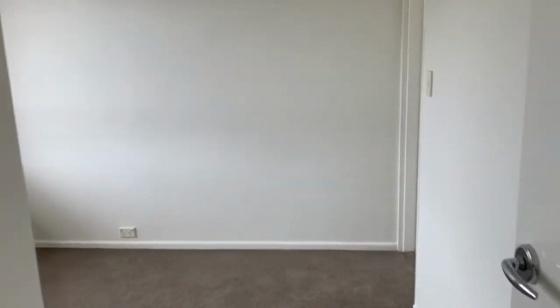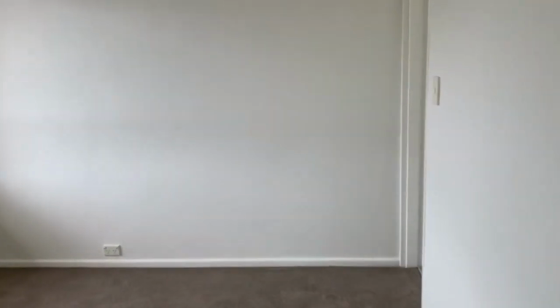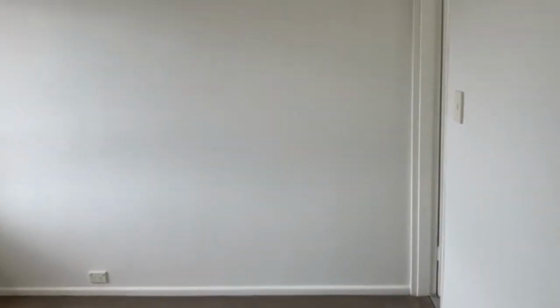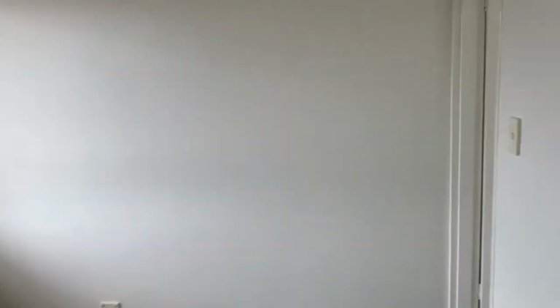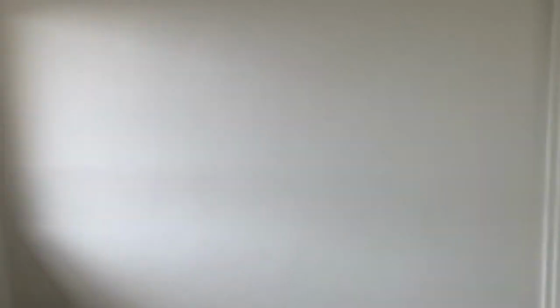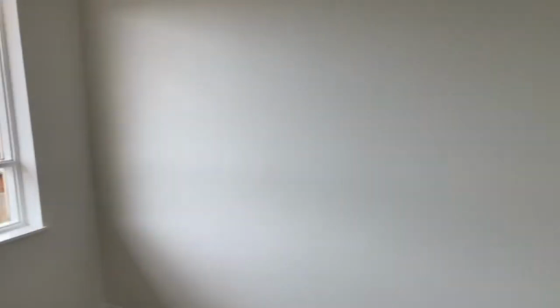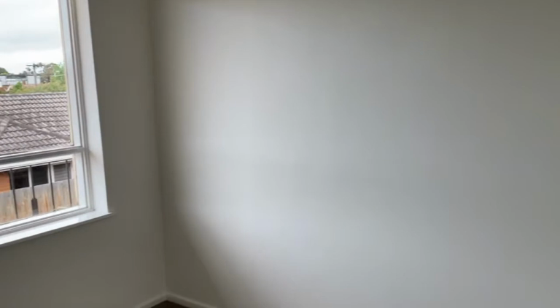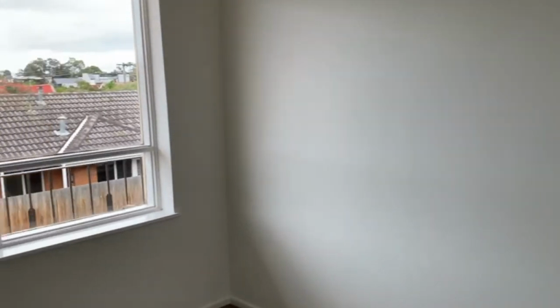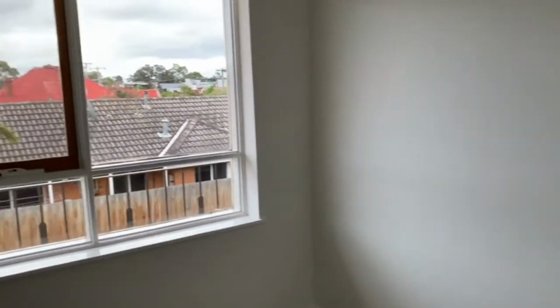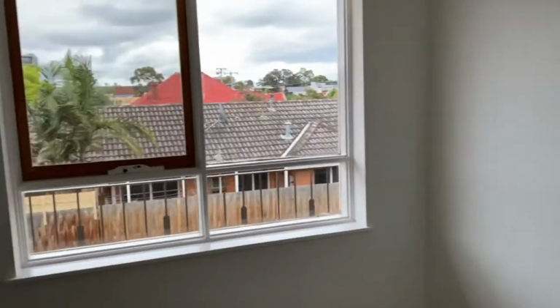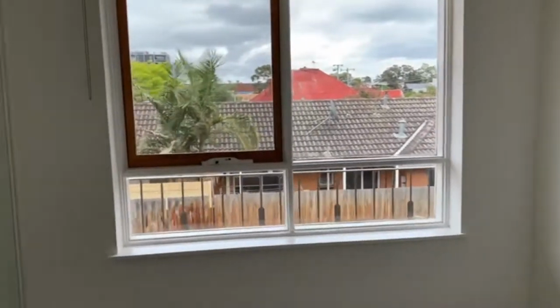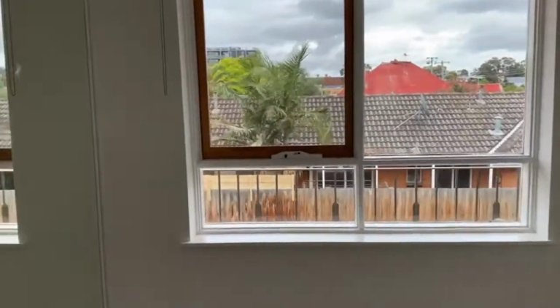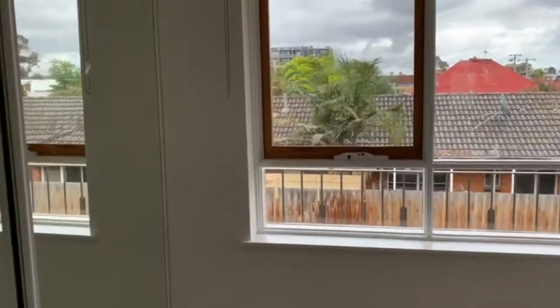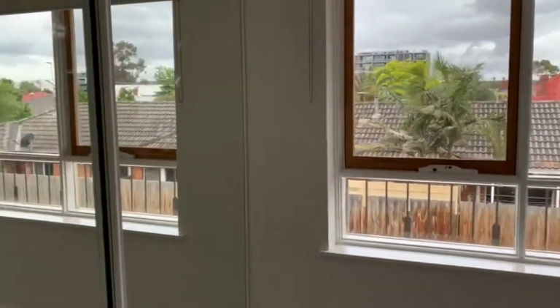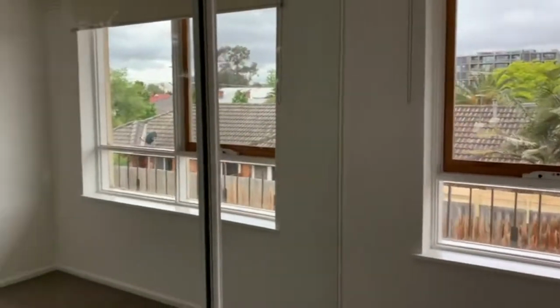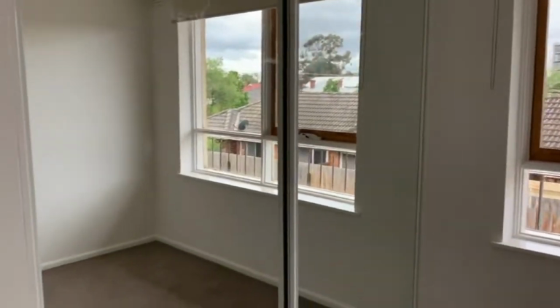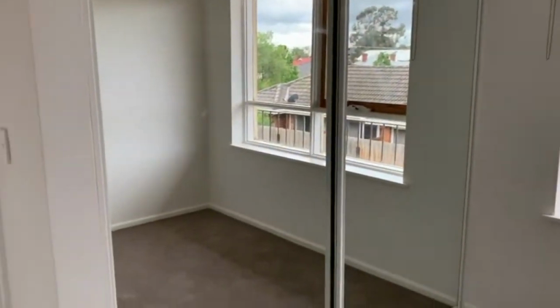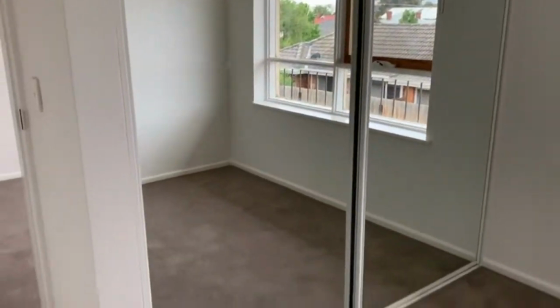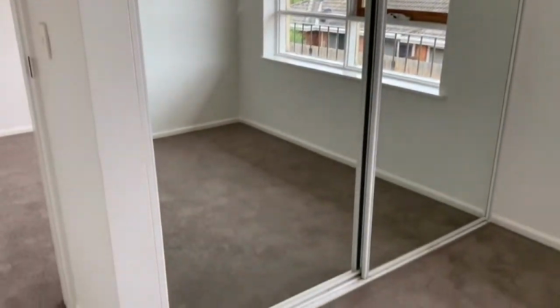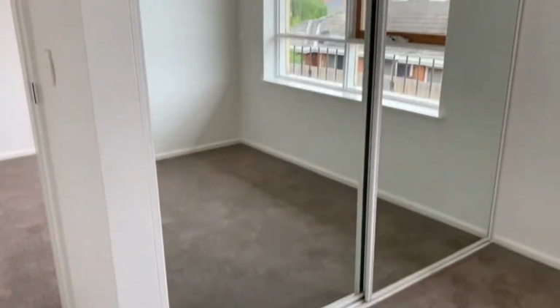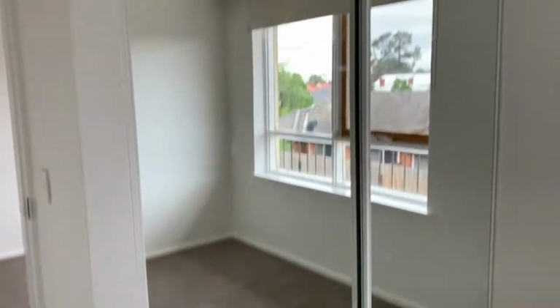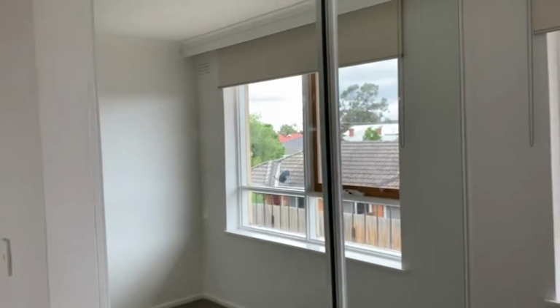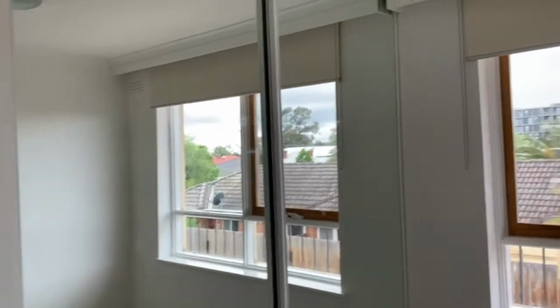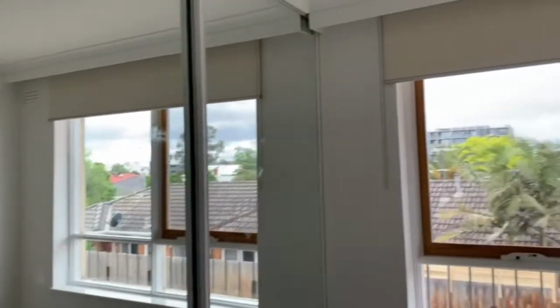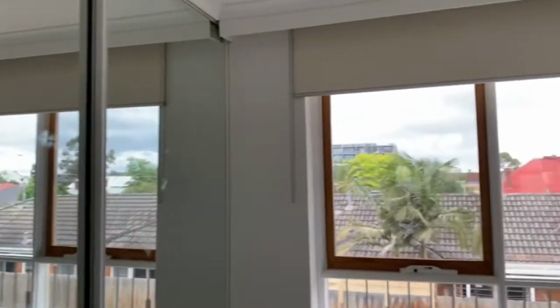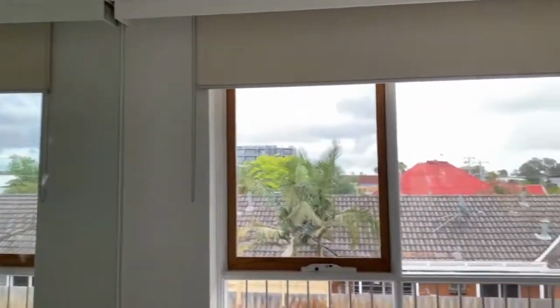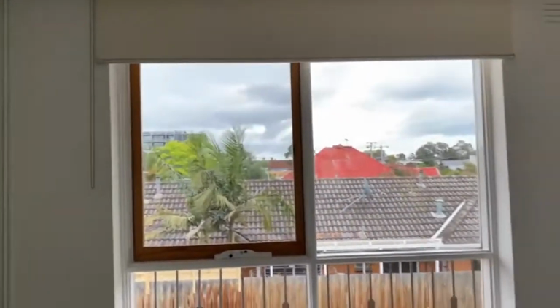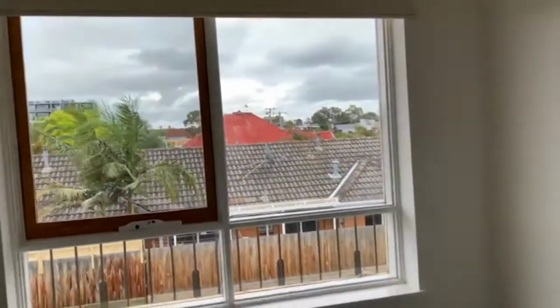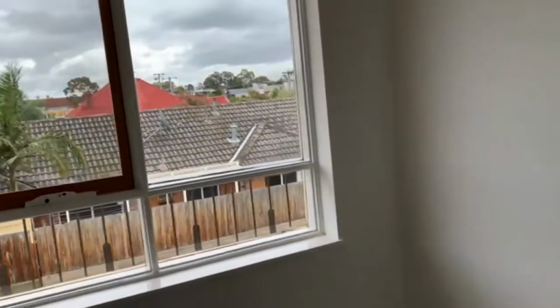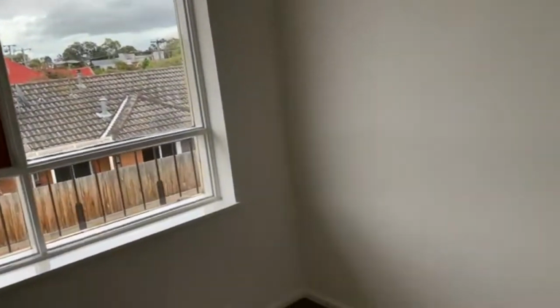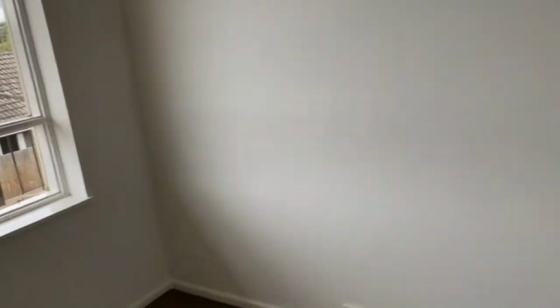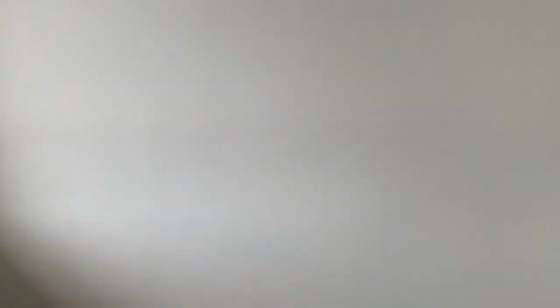Here we have the main bedroom that includes mirrored built-in wardrobes. This is a good sized bedroom that includes a lot of natural lighting.